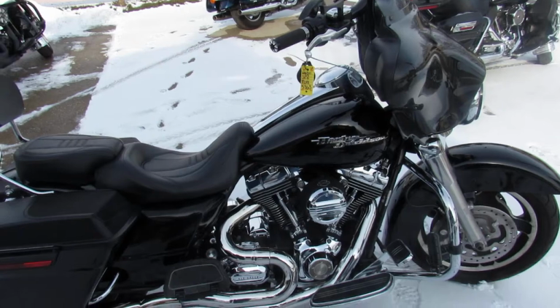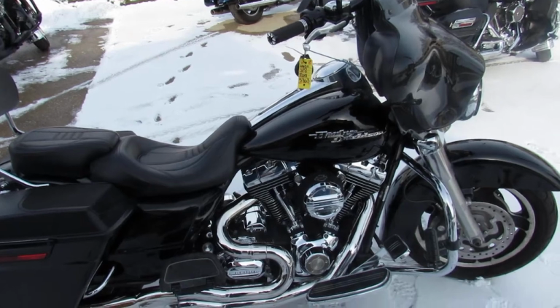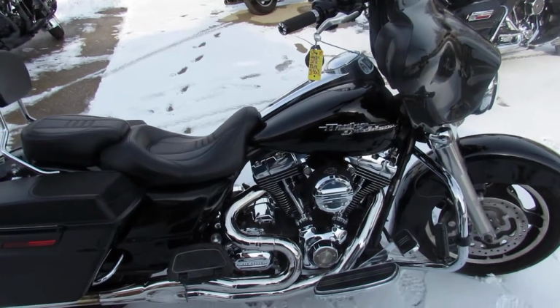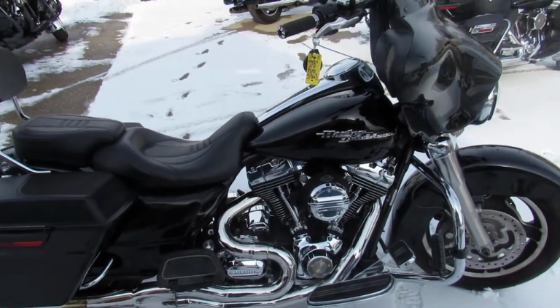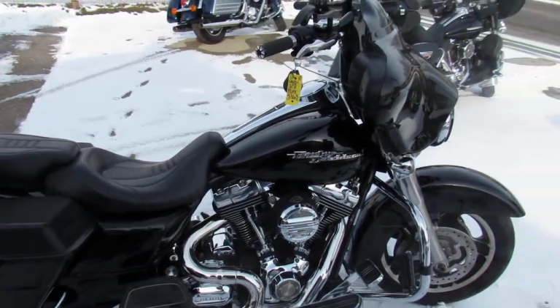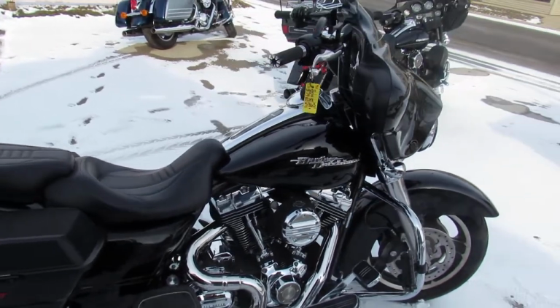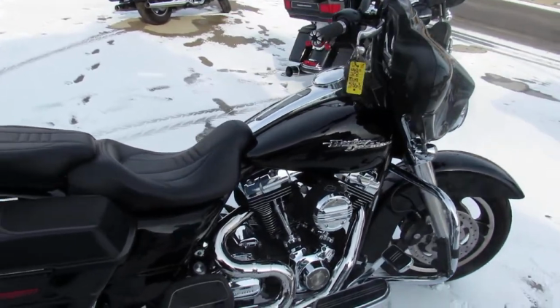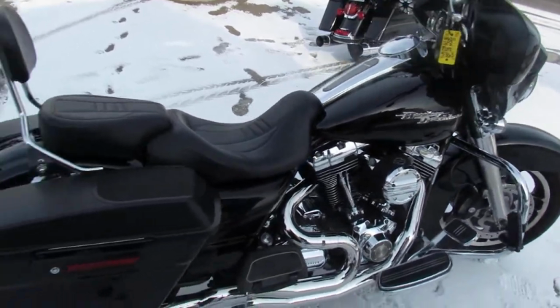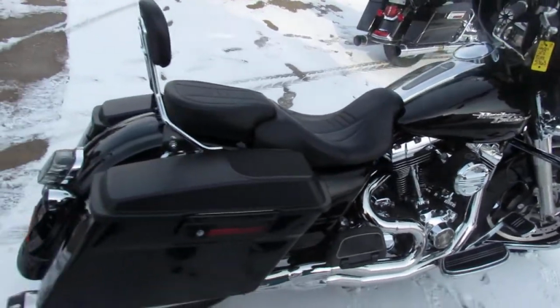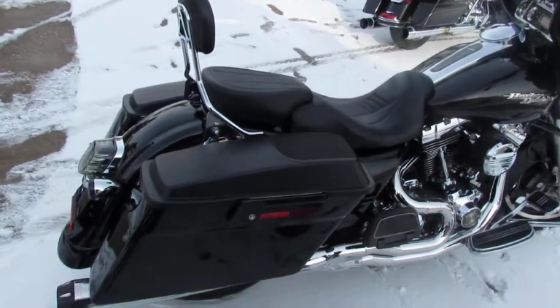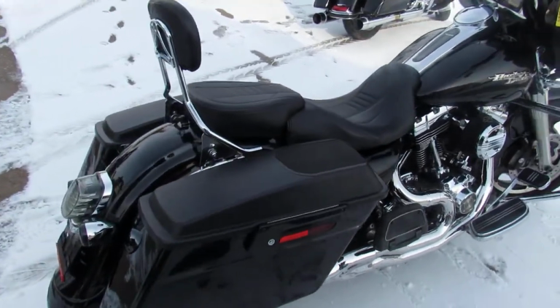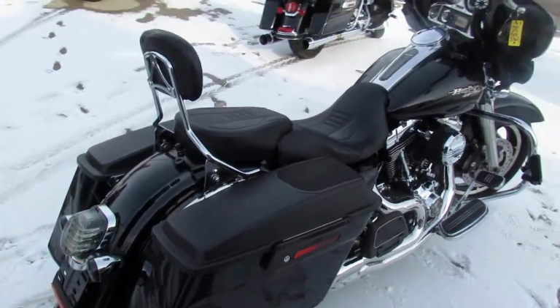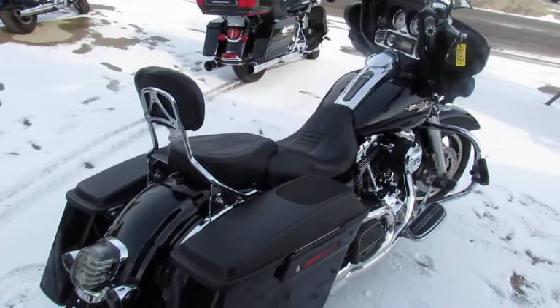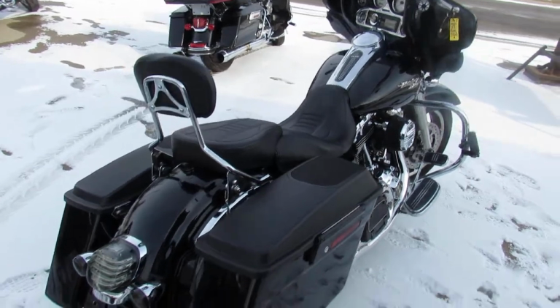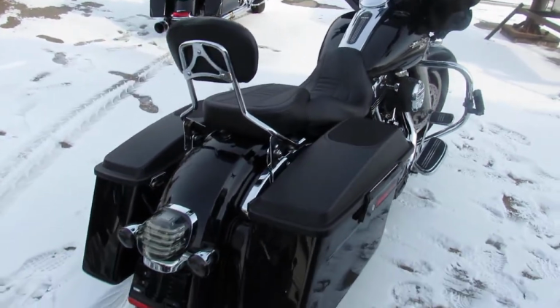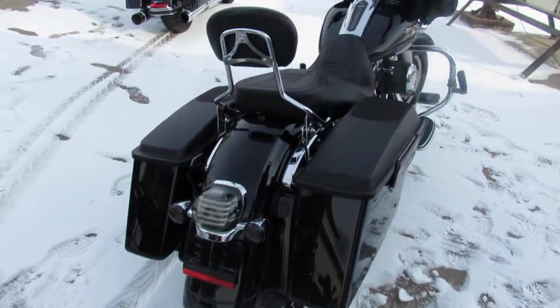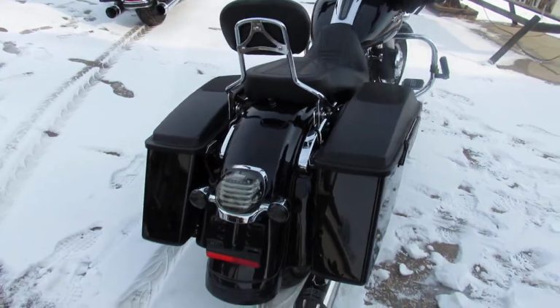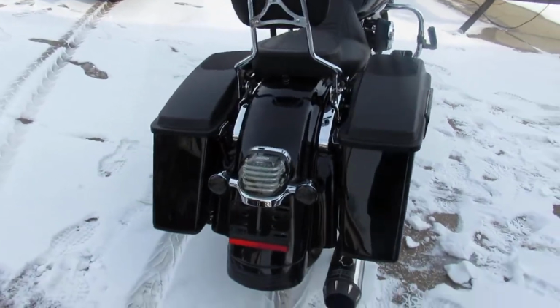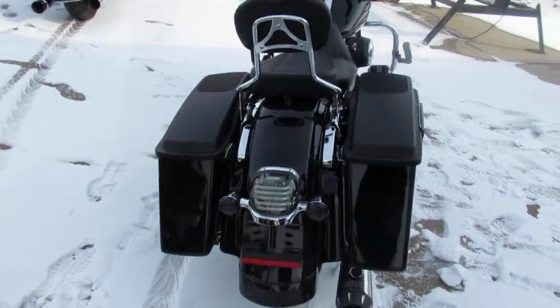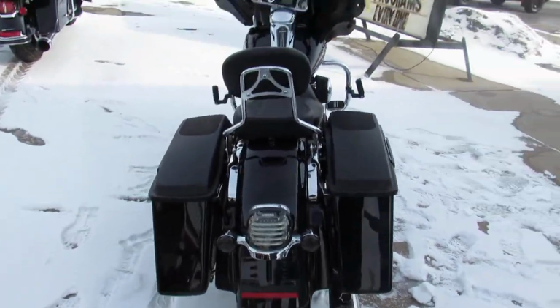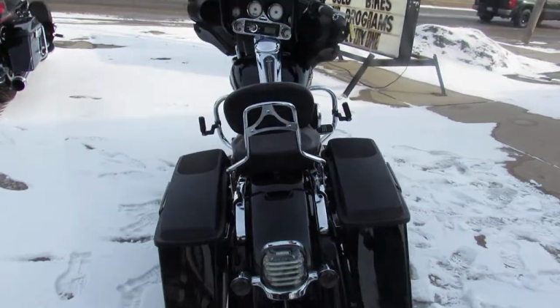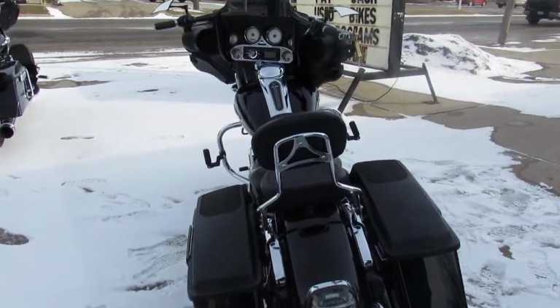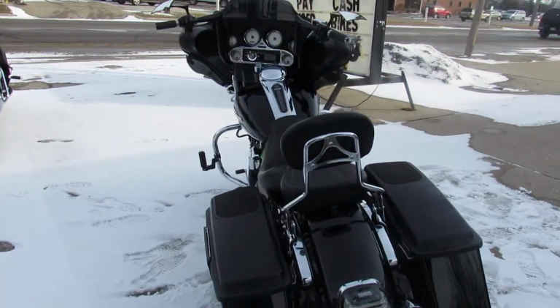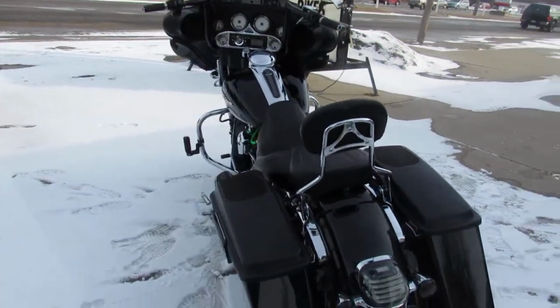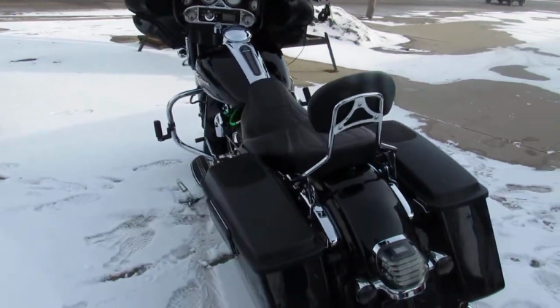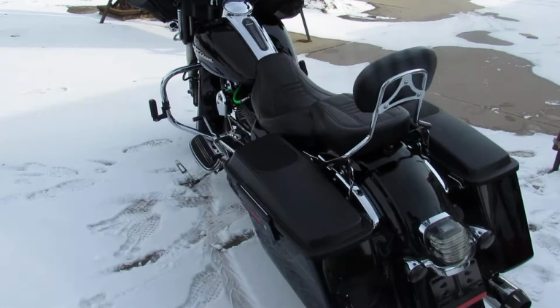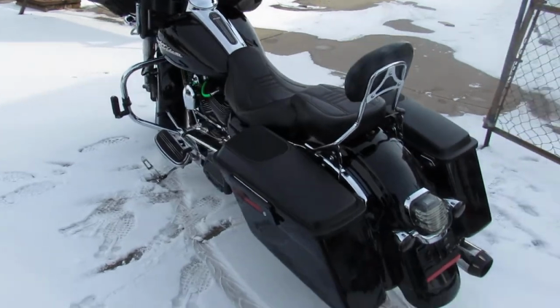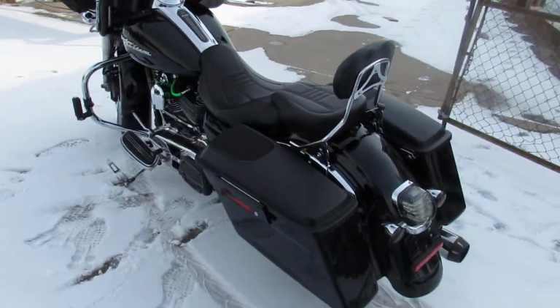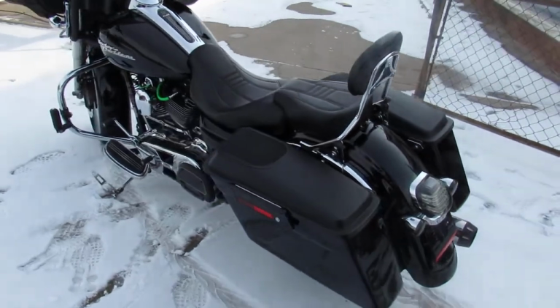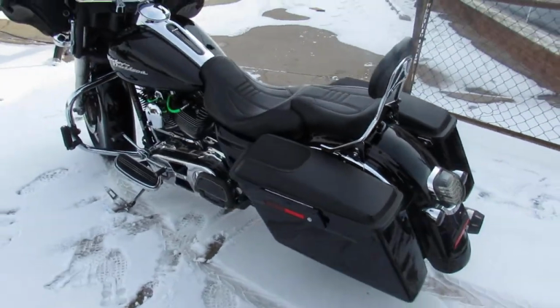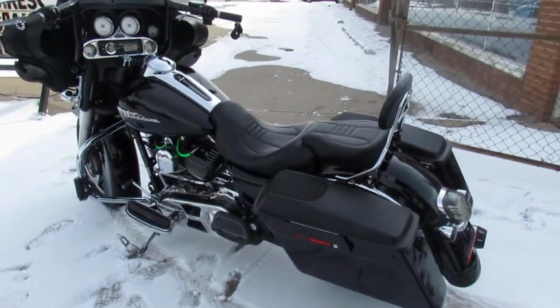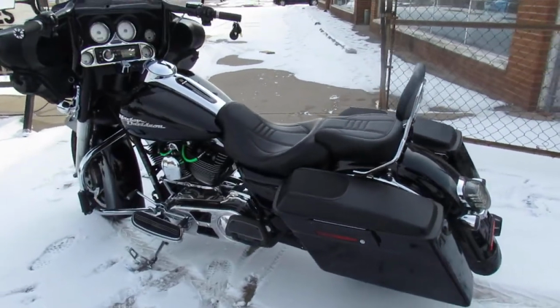Hey, what's going on guys? It's Approval Power Sports doing some videos on our used Harleys. We've got over 350 used Harleys in our showroom. One we're doing a video on is a 2009 Harley-Davidson Street Glide, and it's got tons of extras.